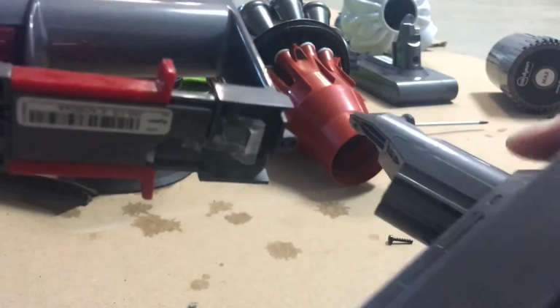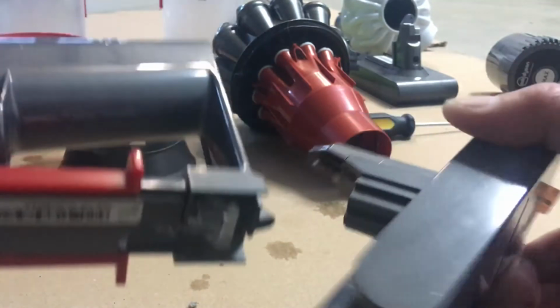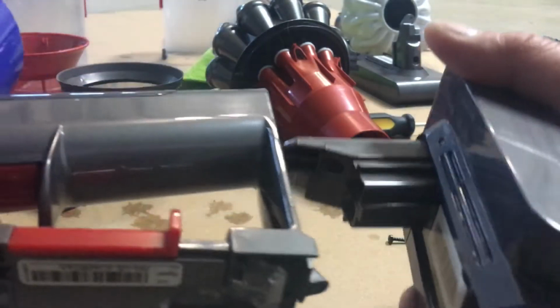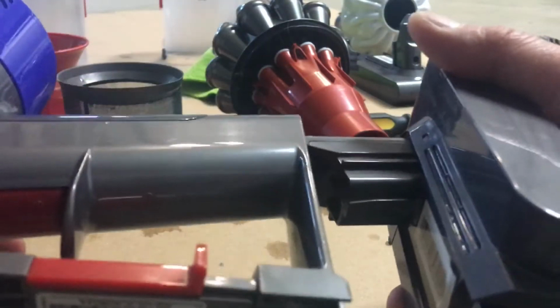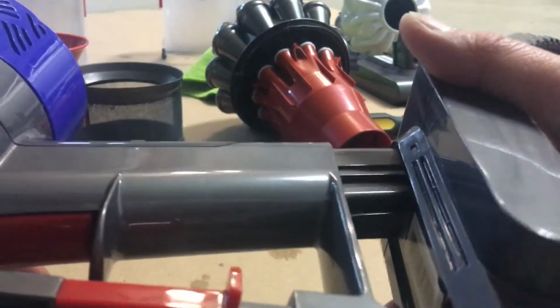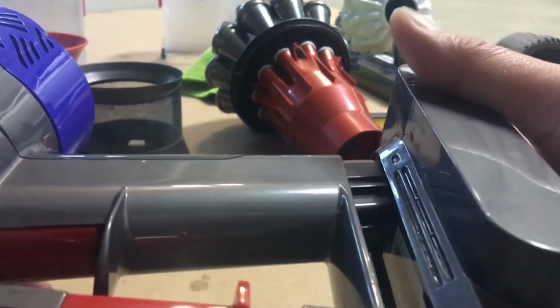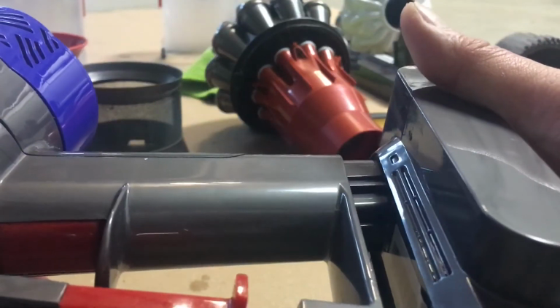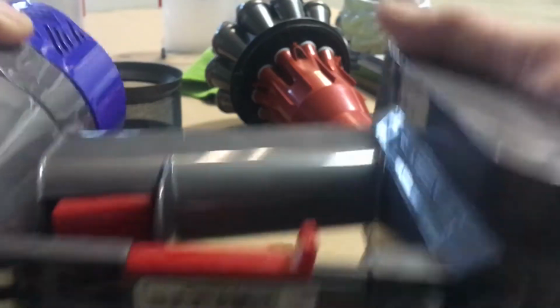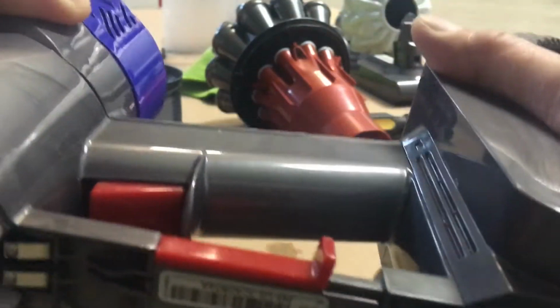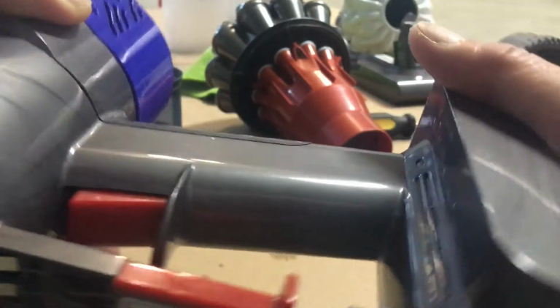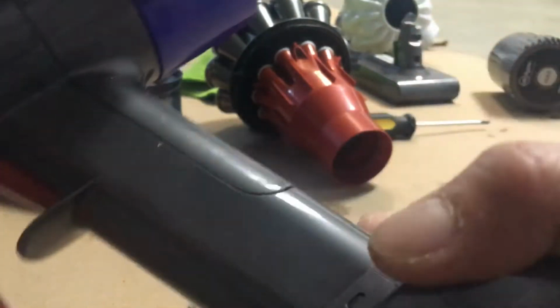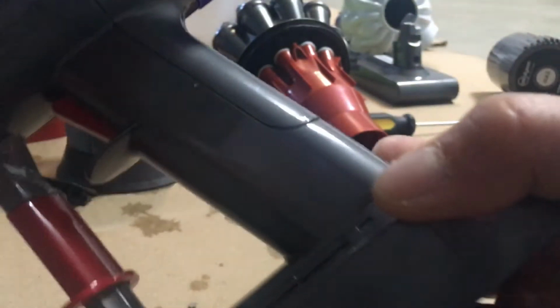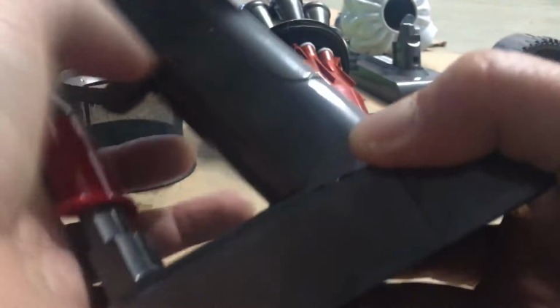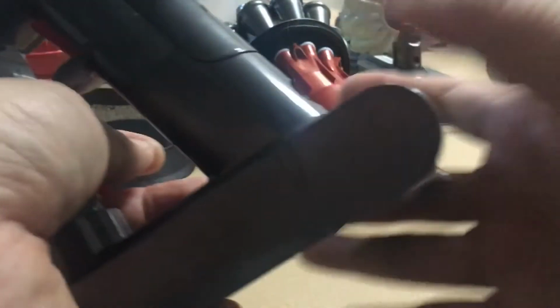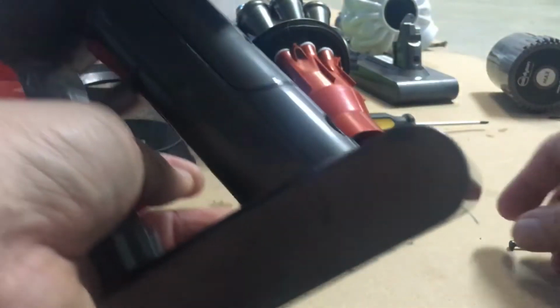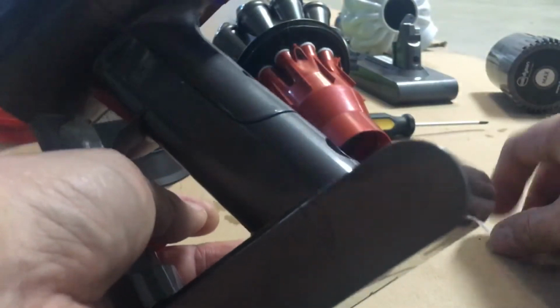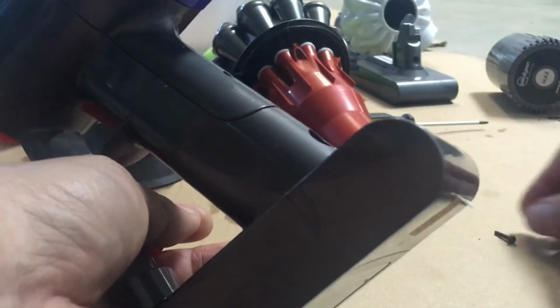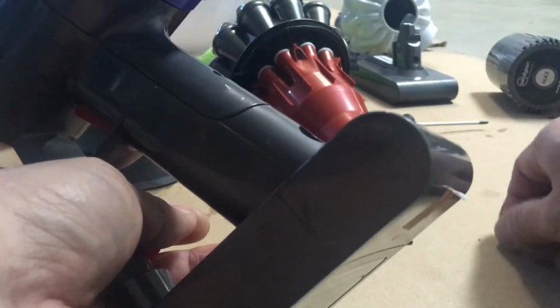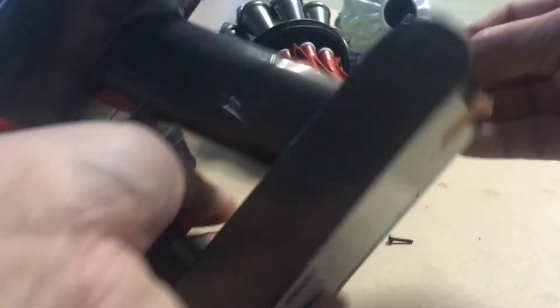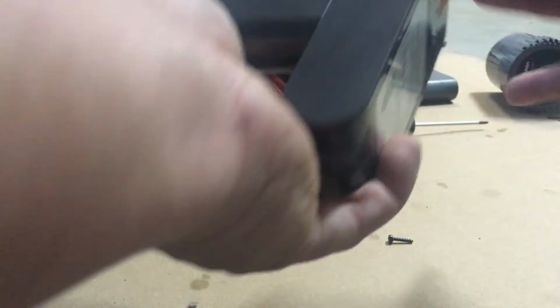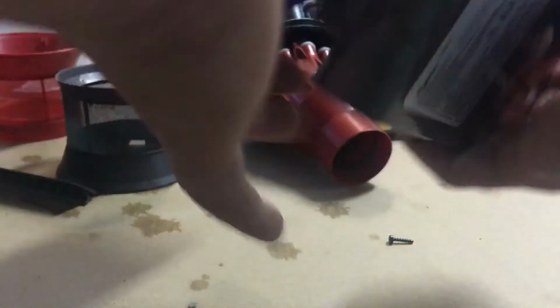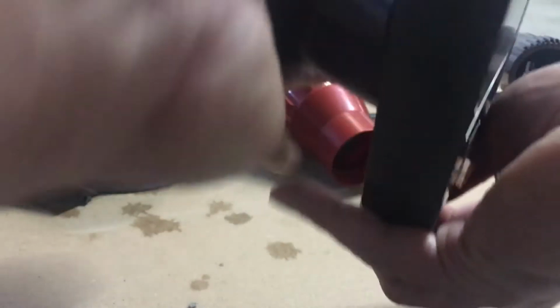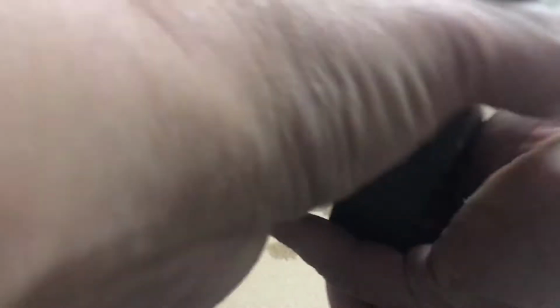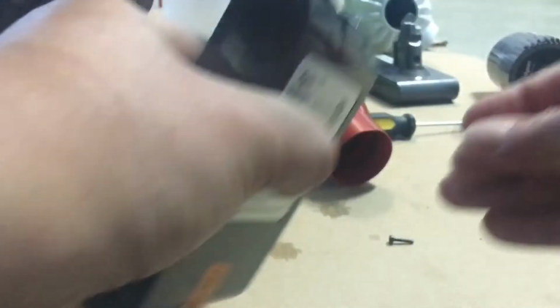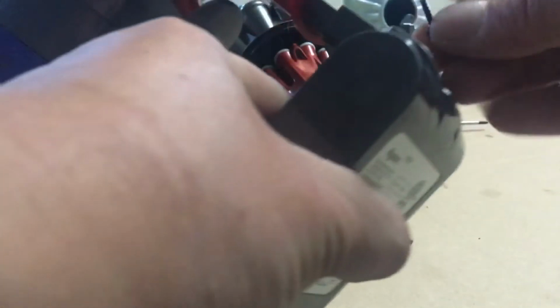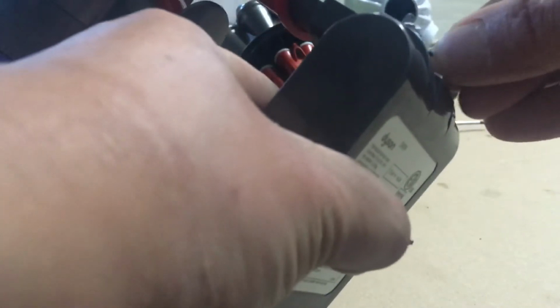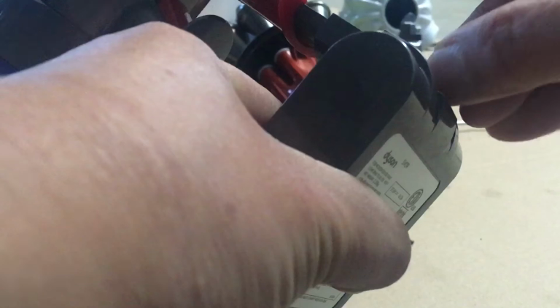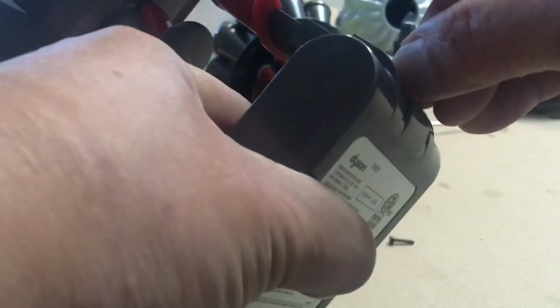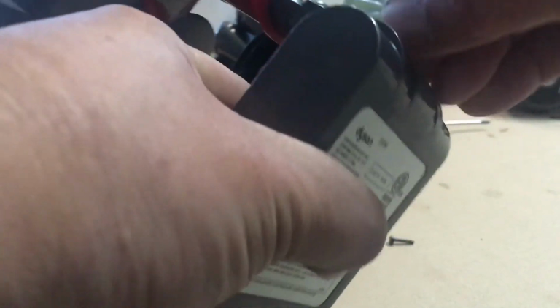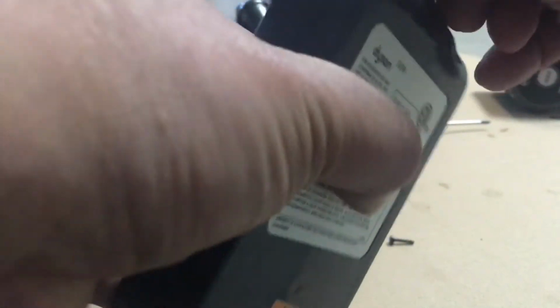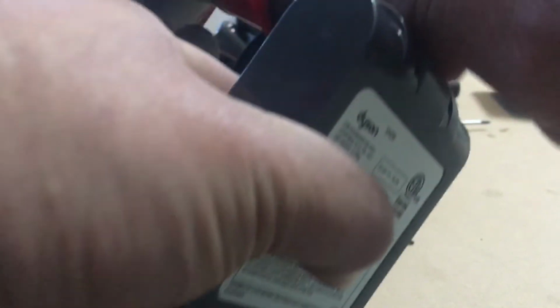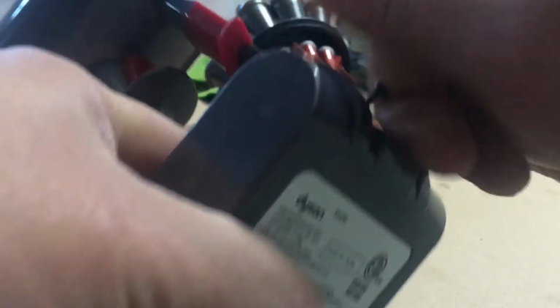Now you just have to line it up and screw it on.